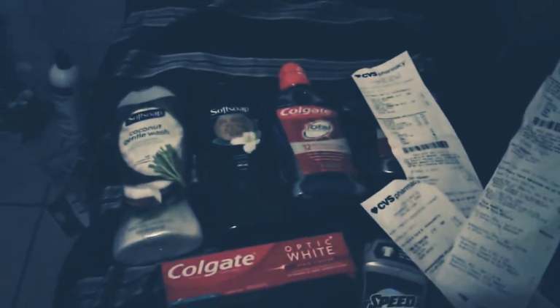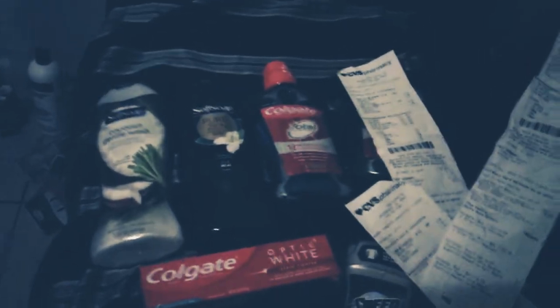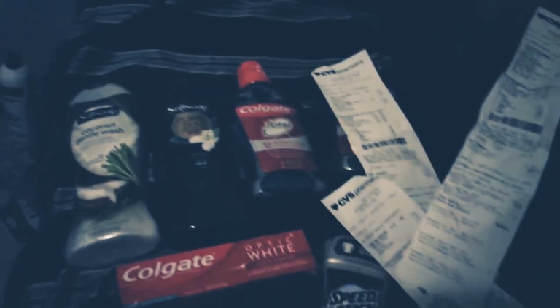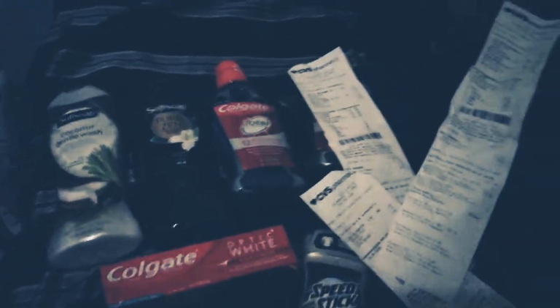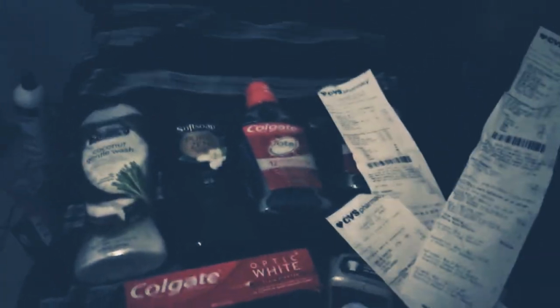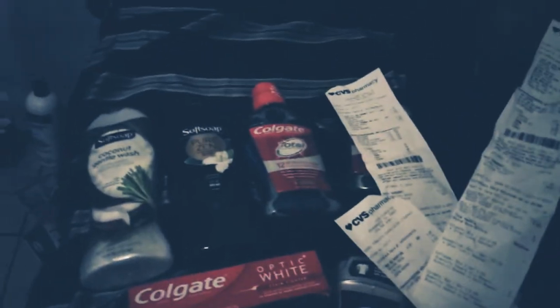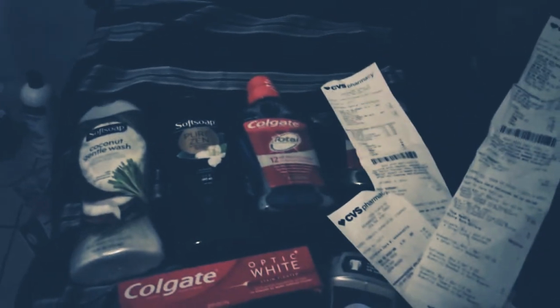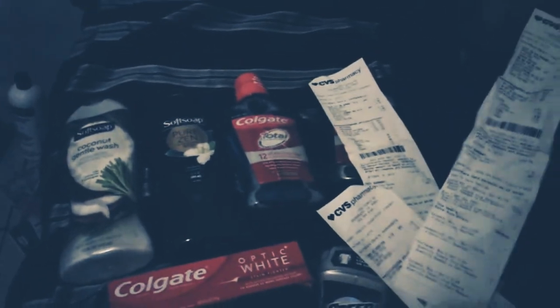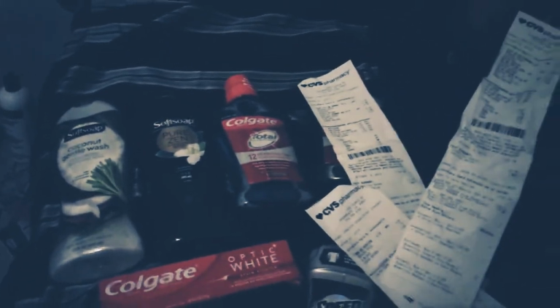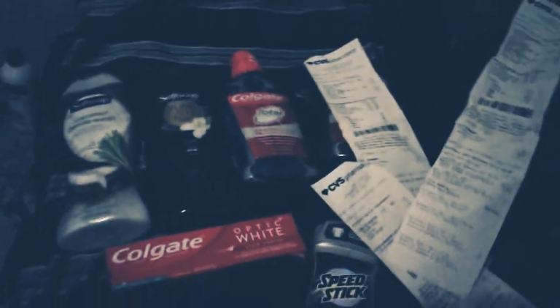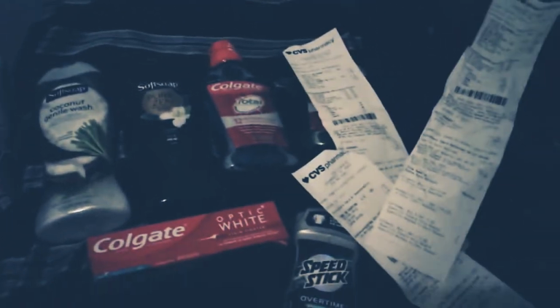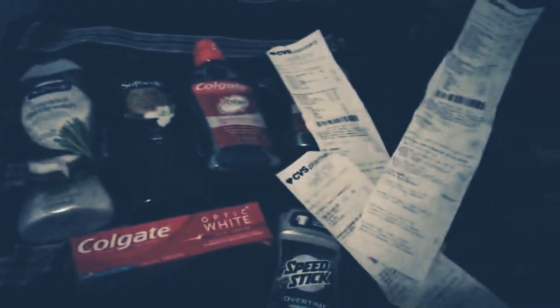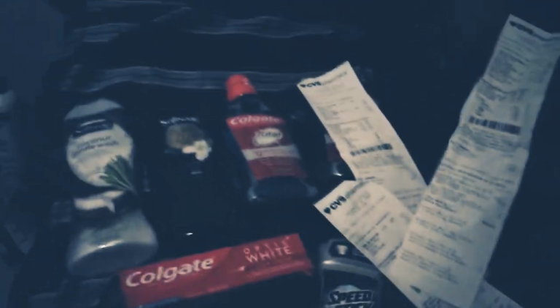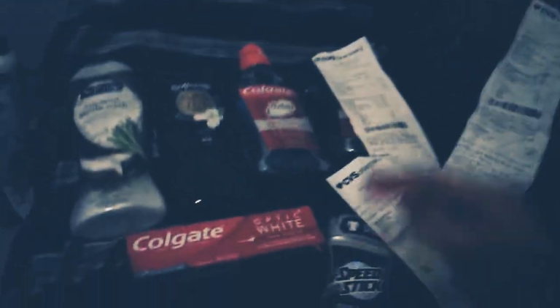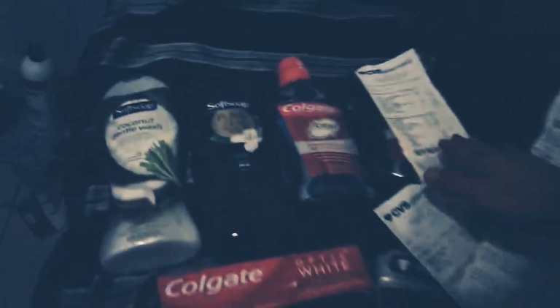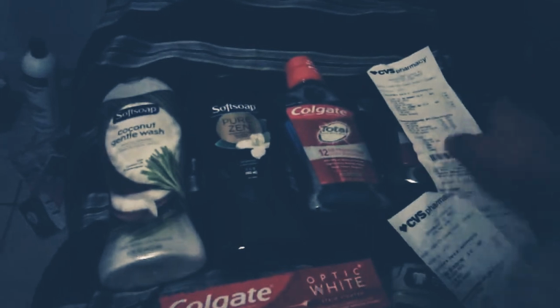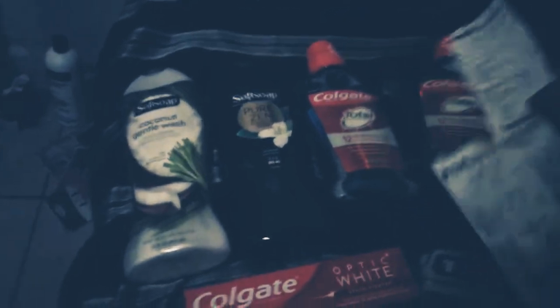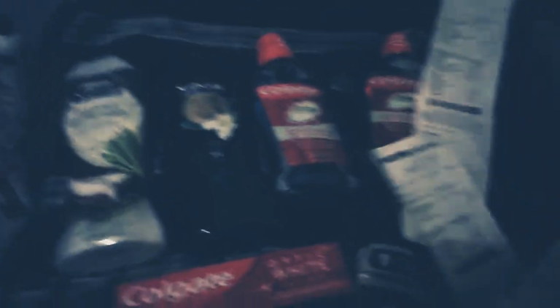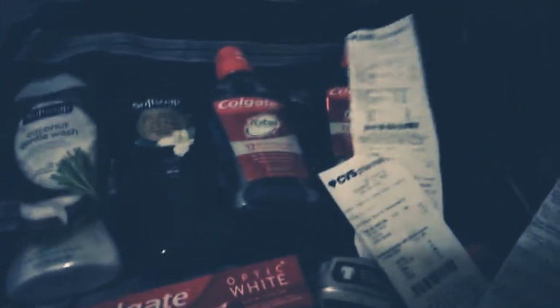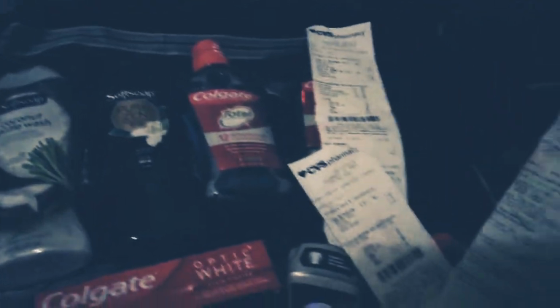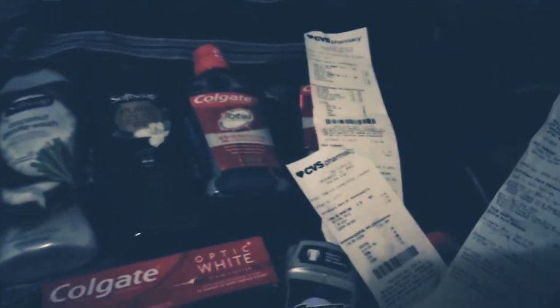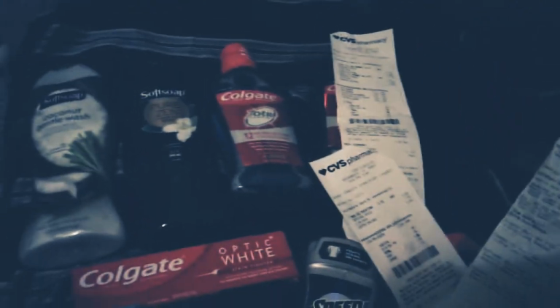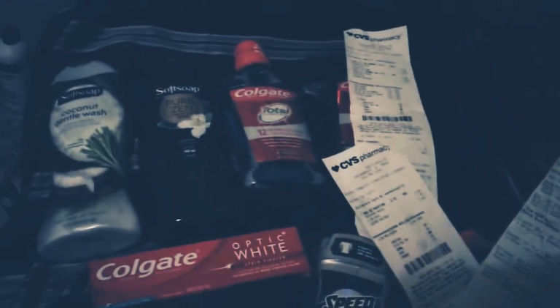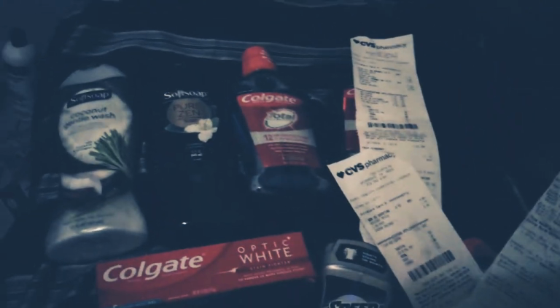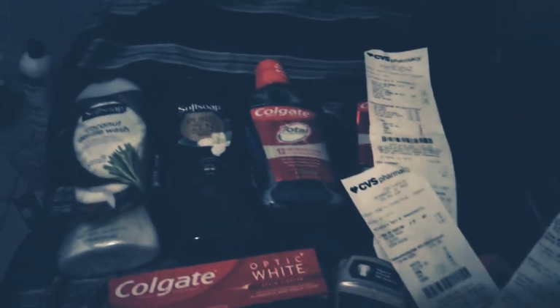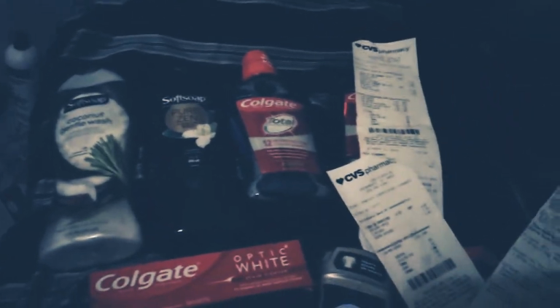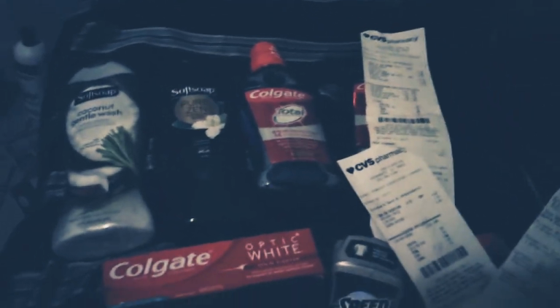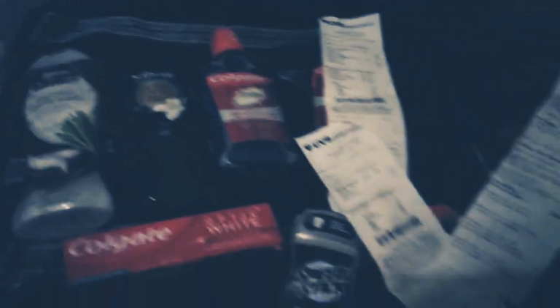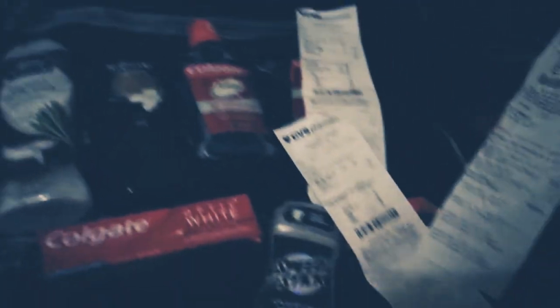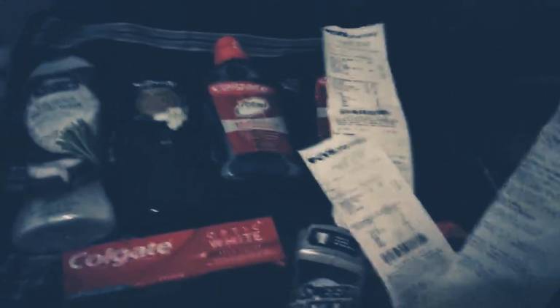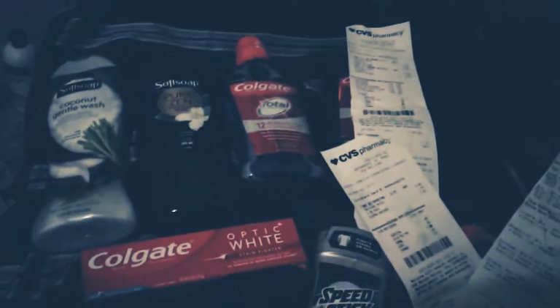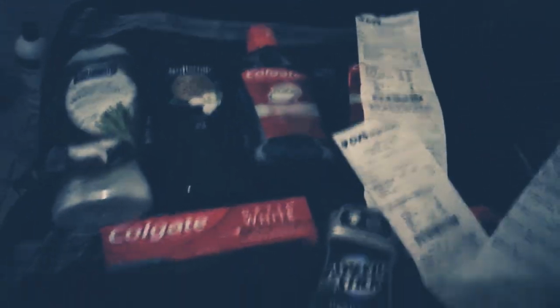Hello there, here's my small short CVS haul. Of course, I have extra bucks that expired today, so I rolled them in.